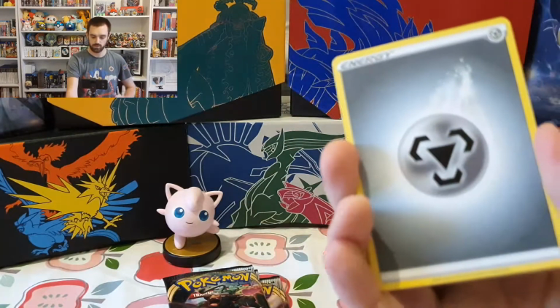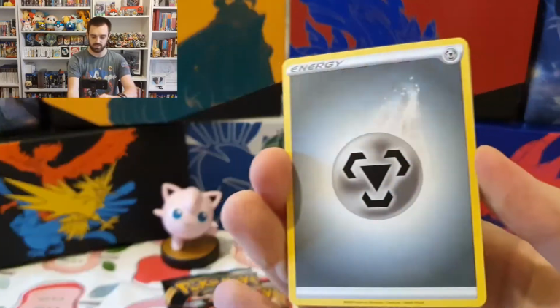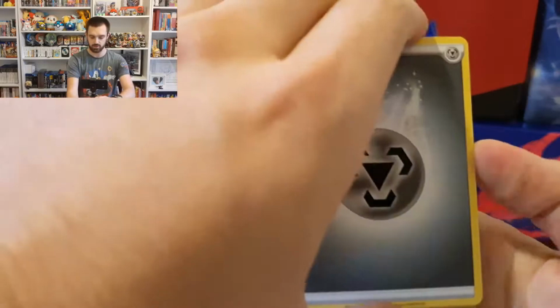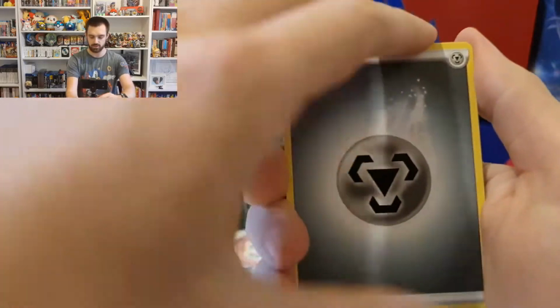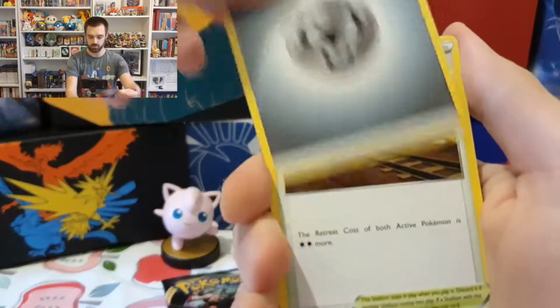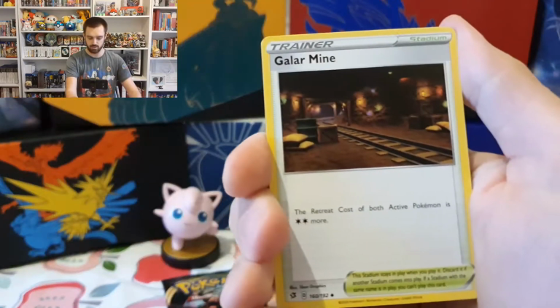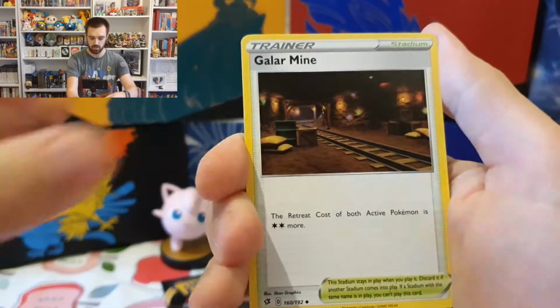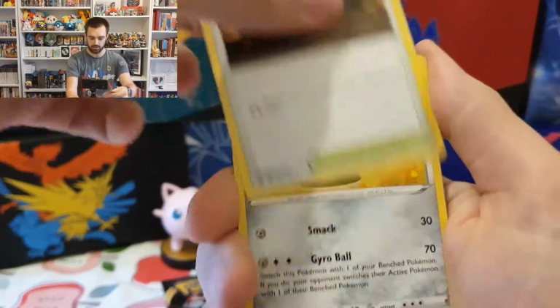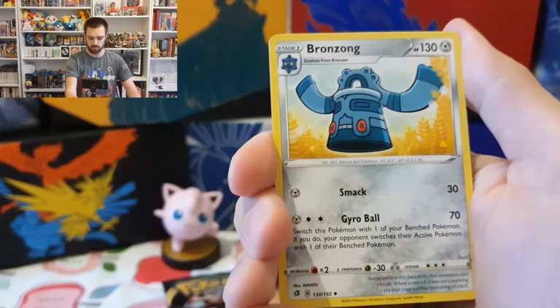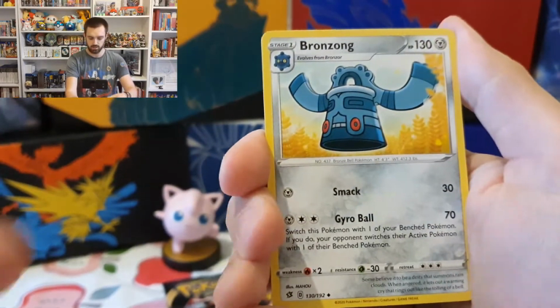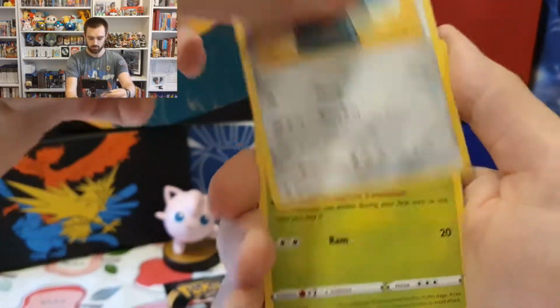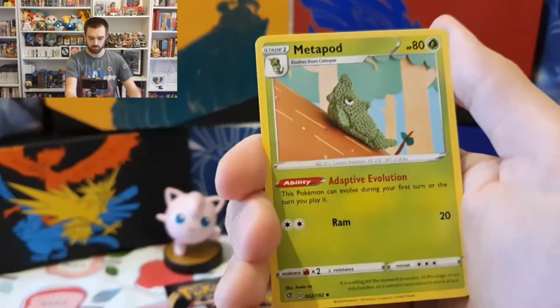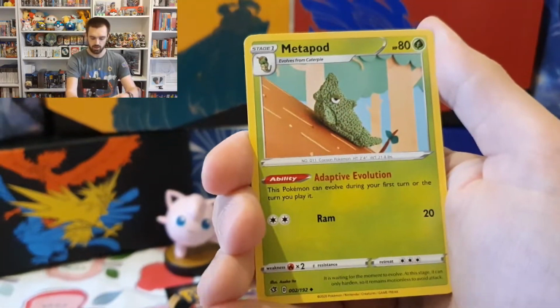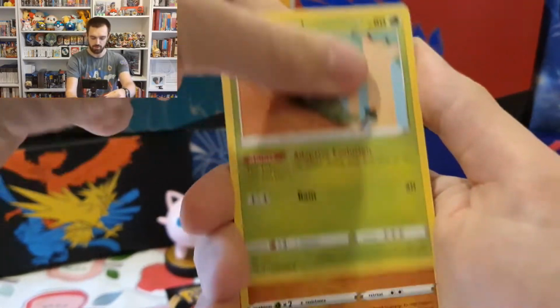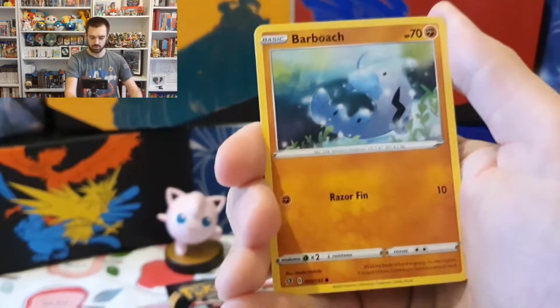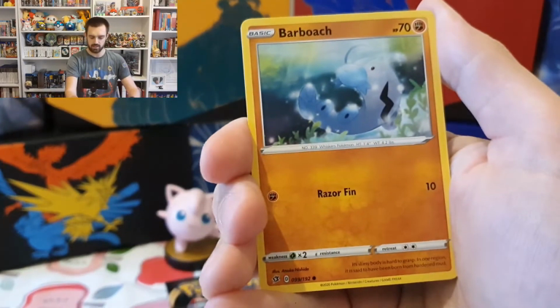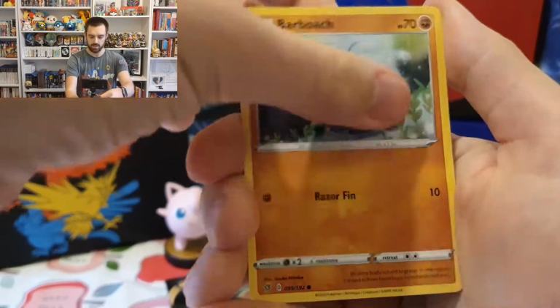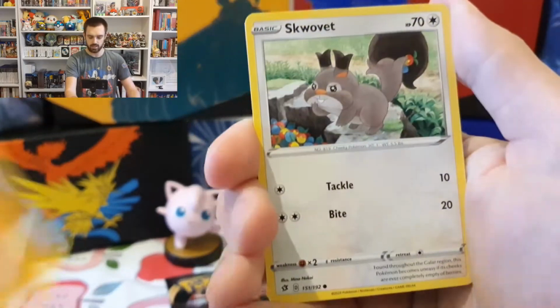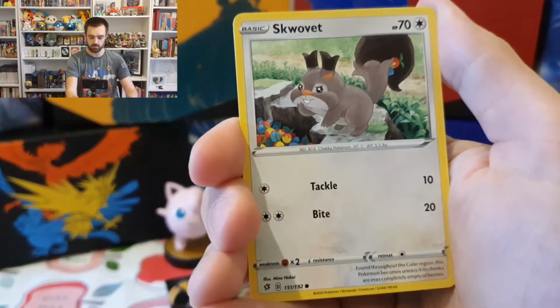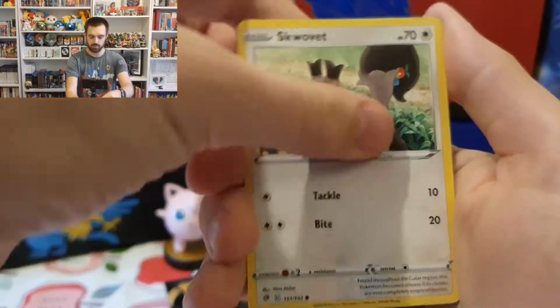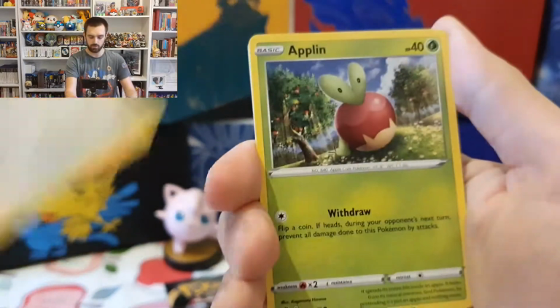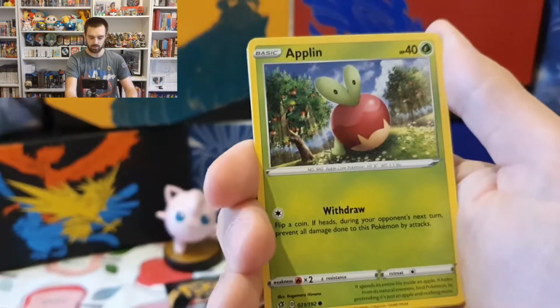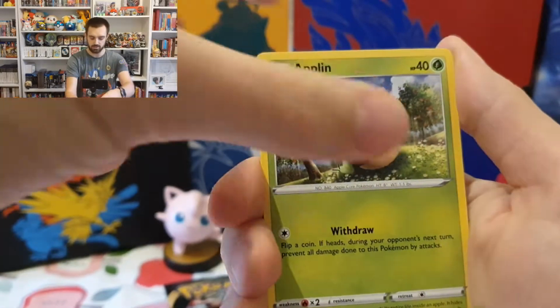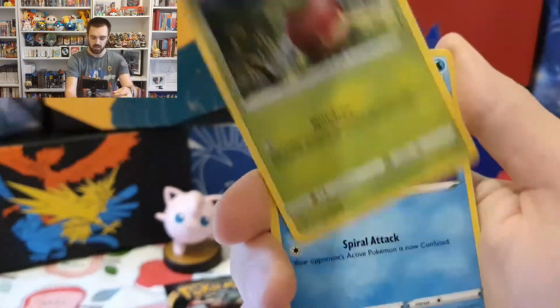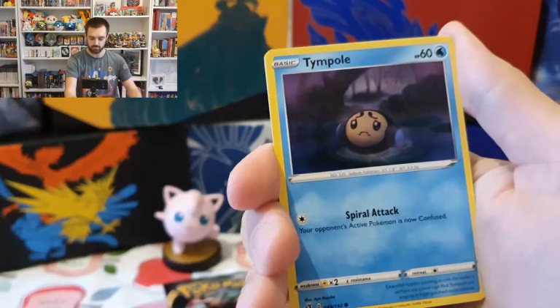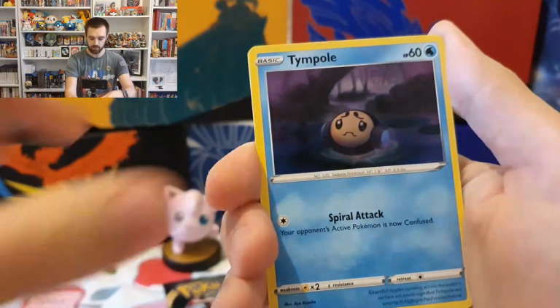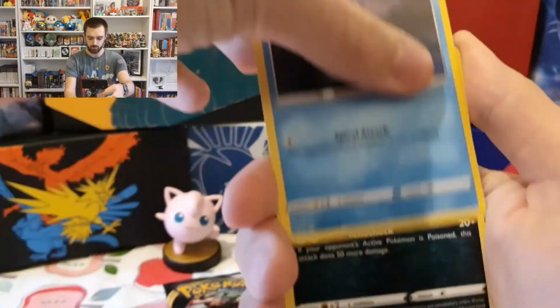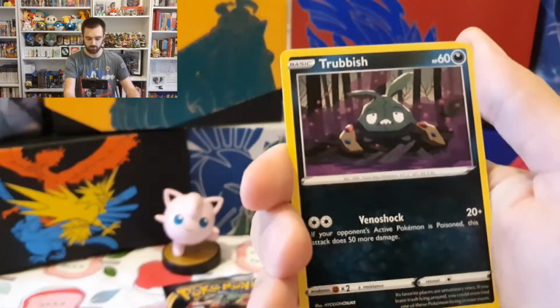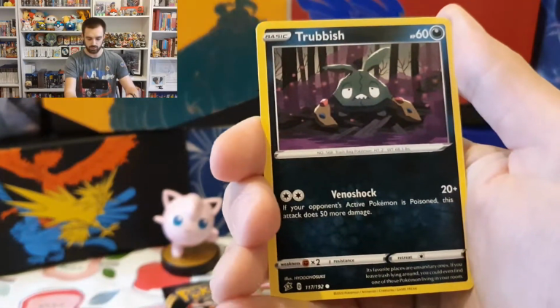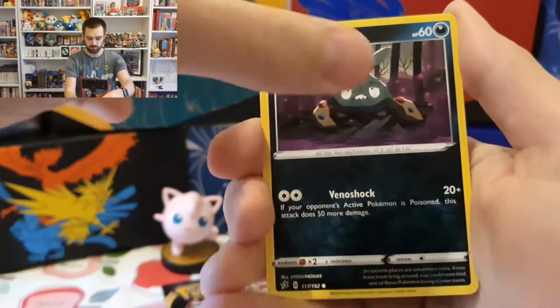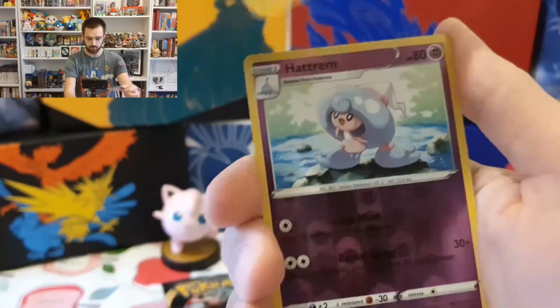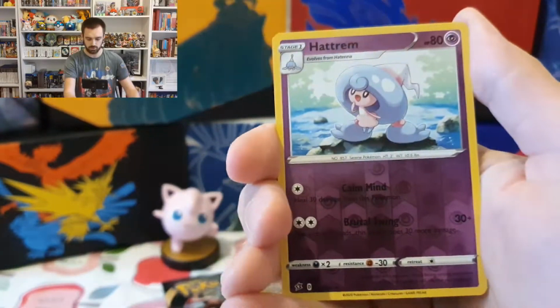It's metal energy, steel energy. Gallamite, Bronzong, Metapod. I still really love the Rebel Clash cards and I'm really hoping for one of those gold cards because they look awesome.